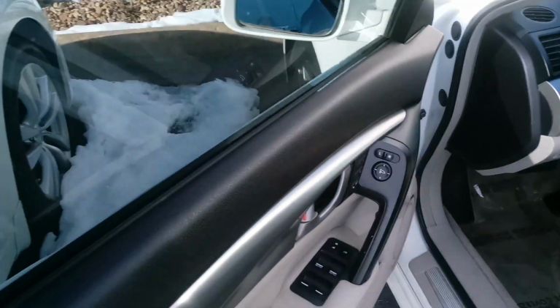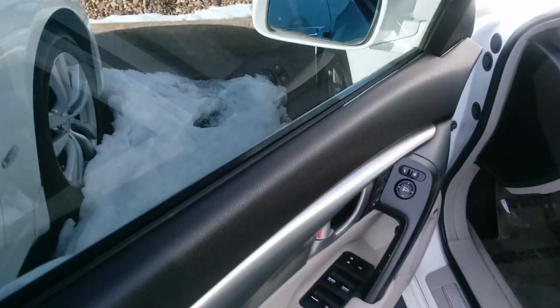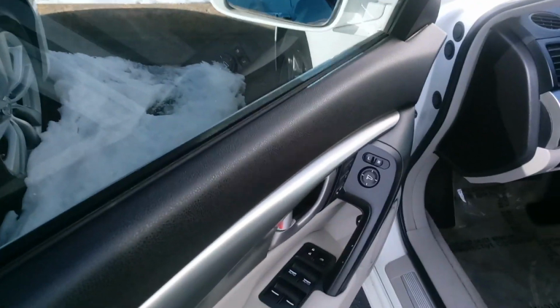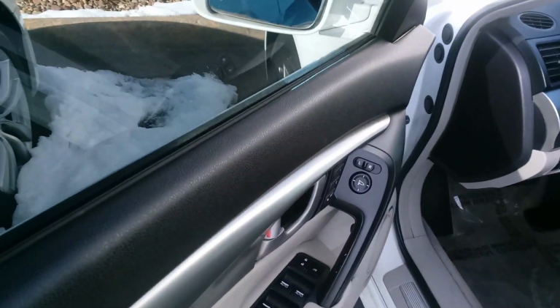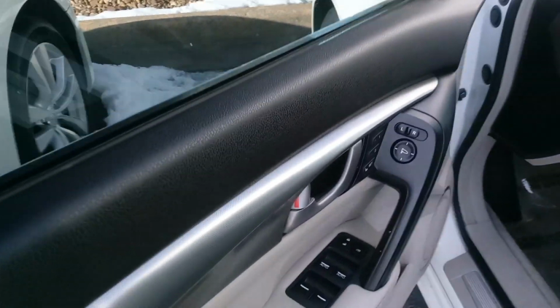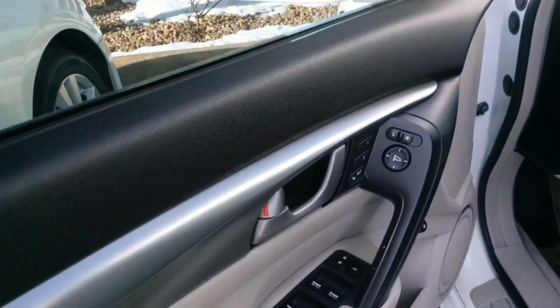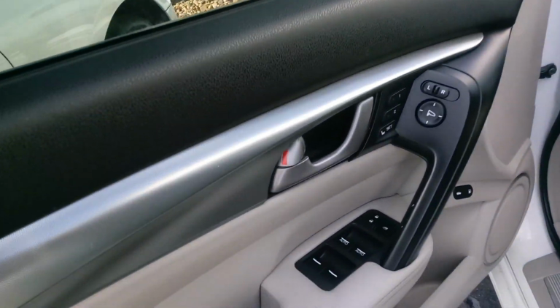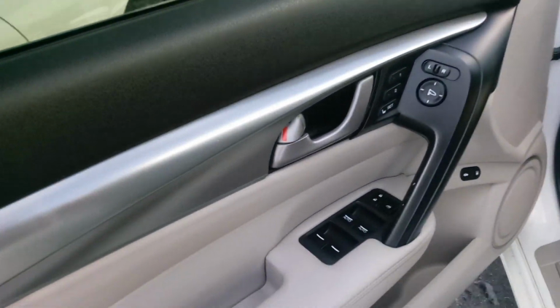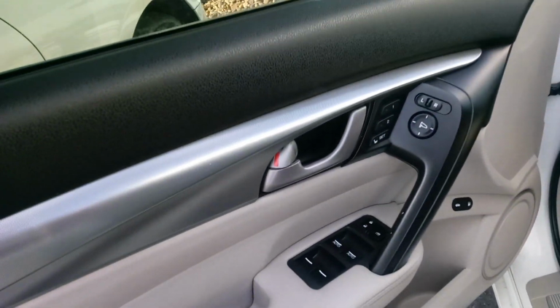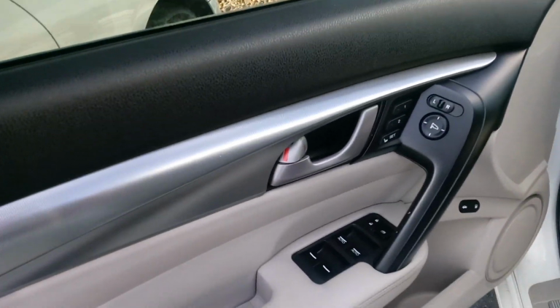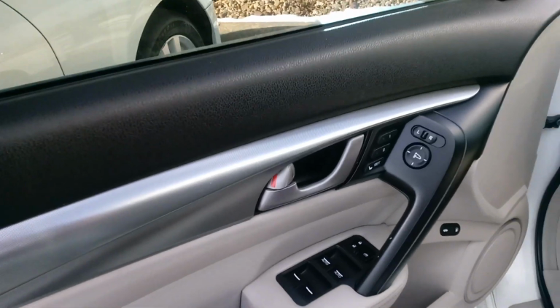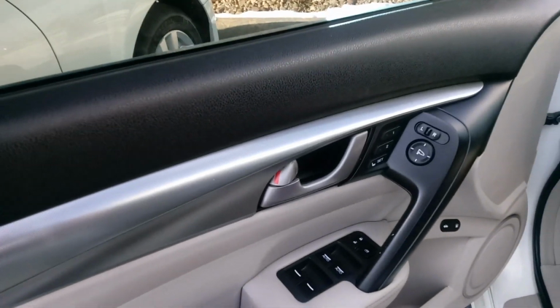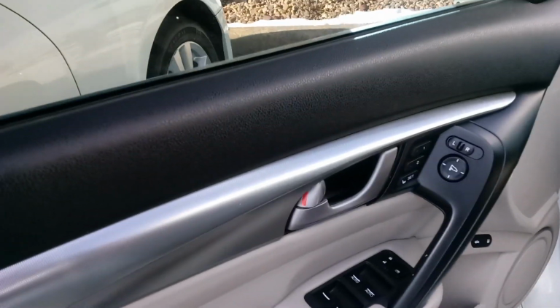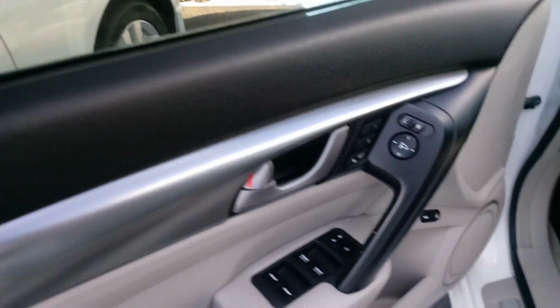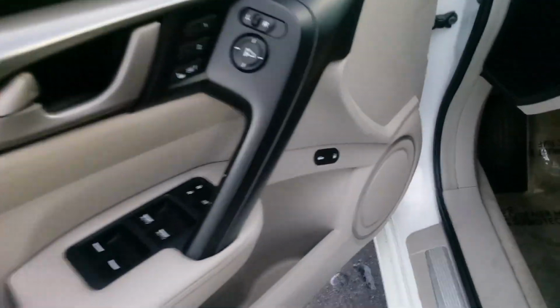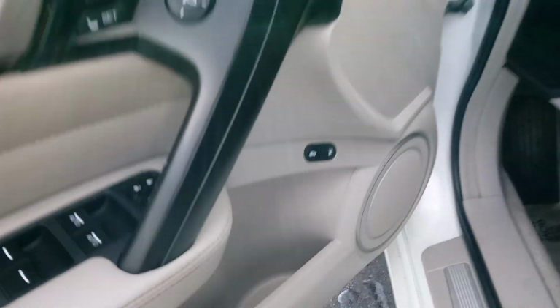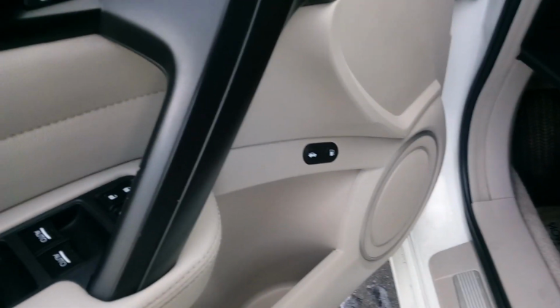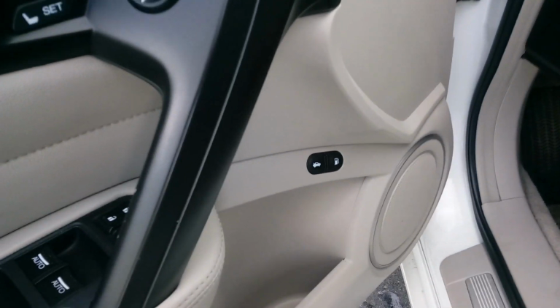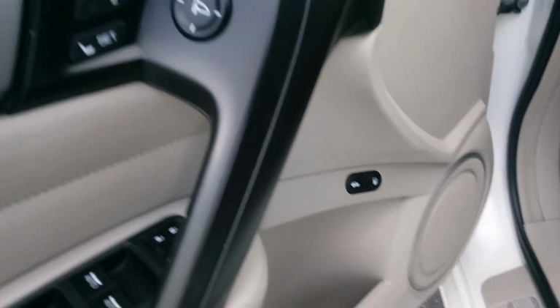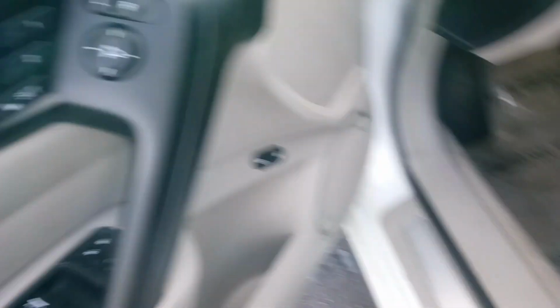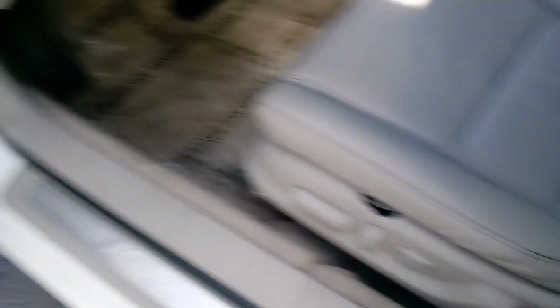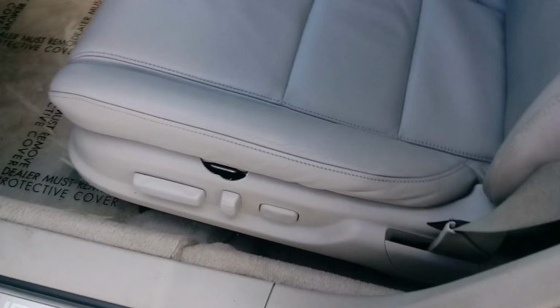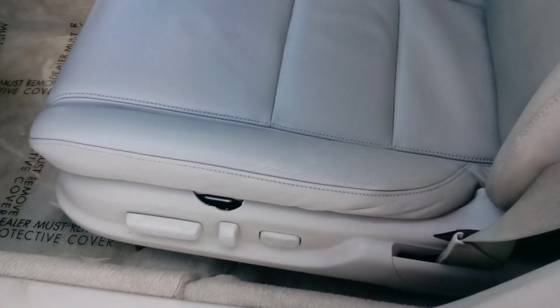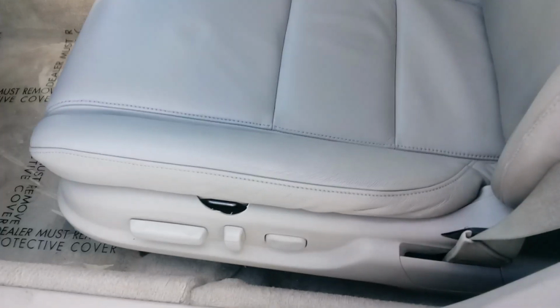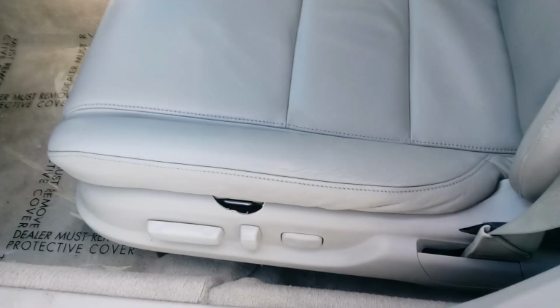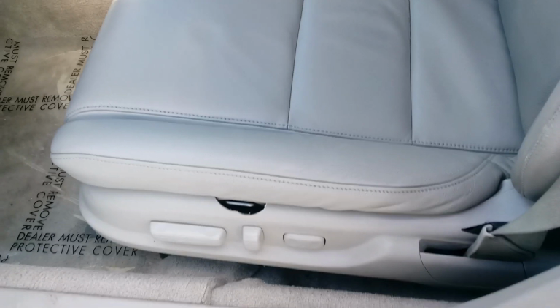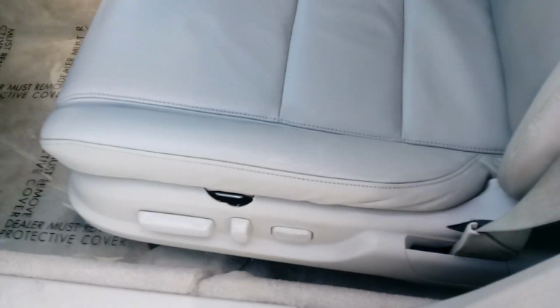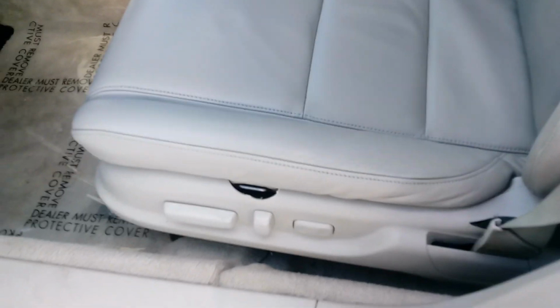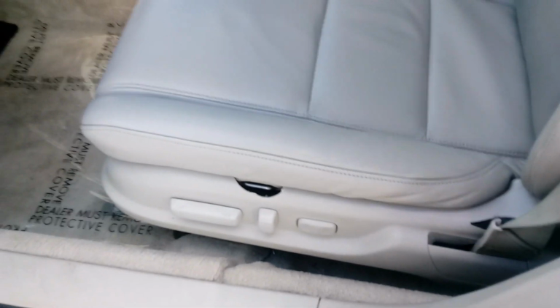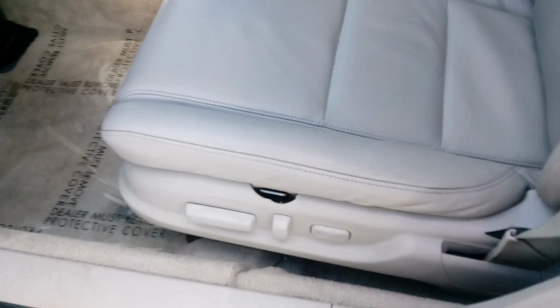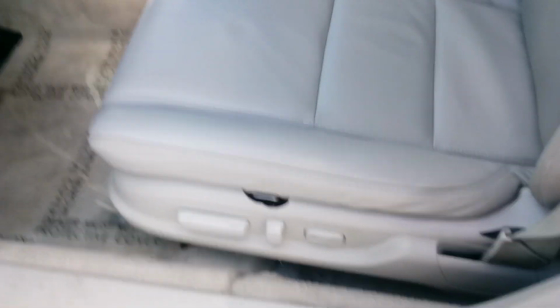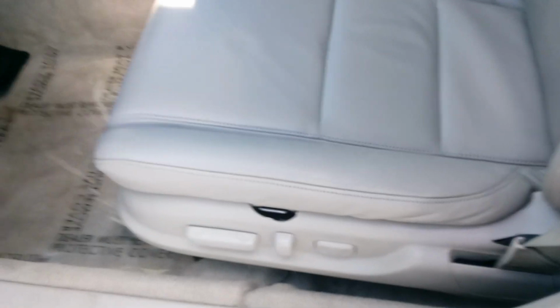Driver's door with your power windows, door locks, mirrors, and two memory settings here. Trunk and gas tank buttons here. Your power seat is here and there's a crack right above the center leather.